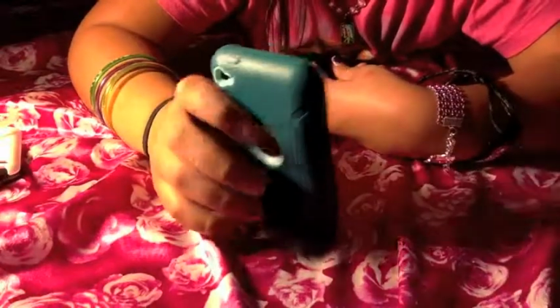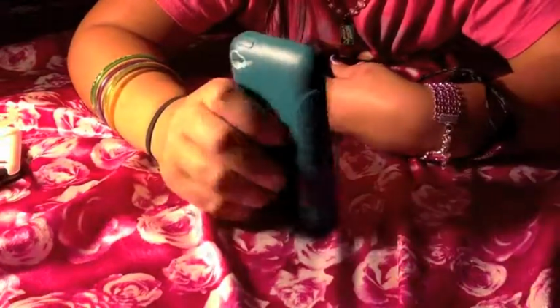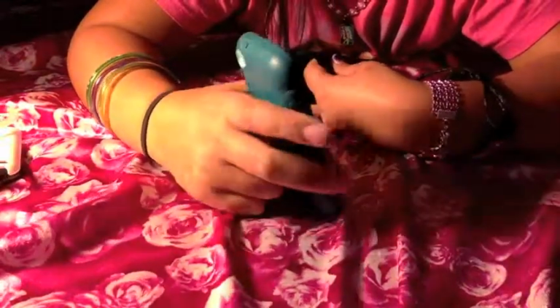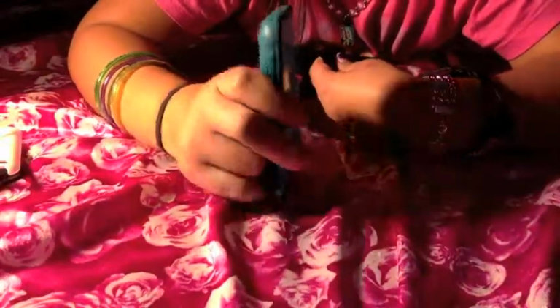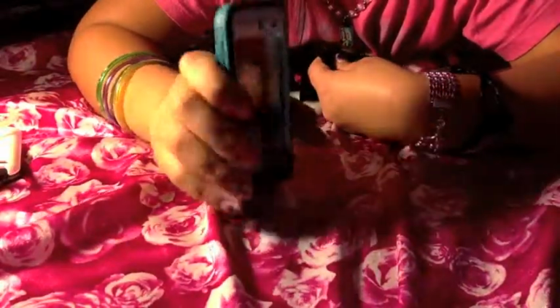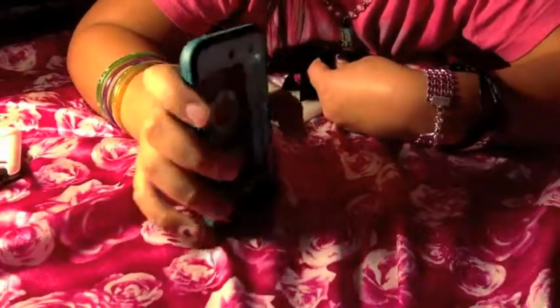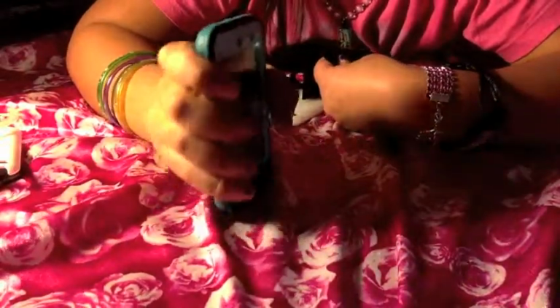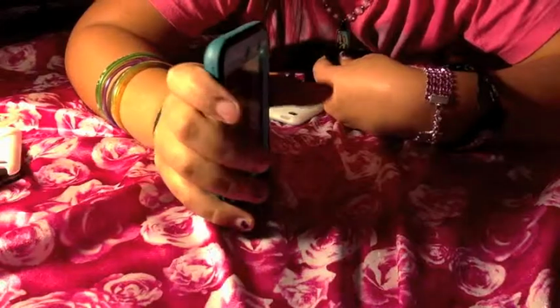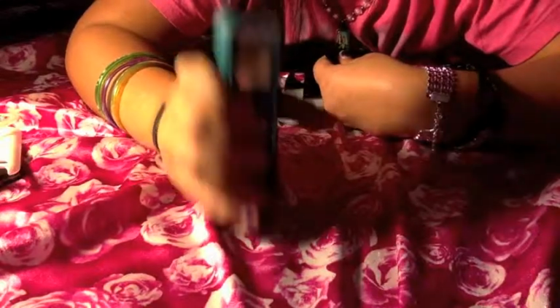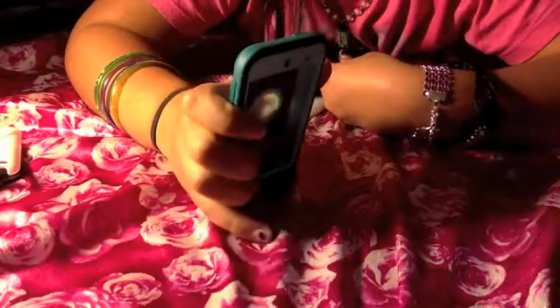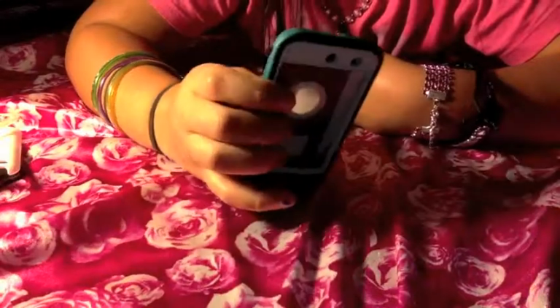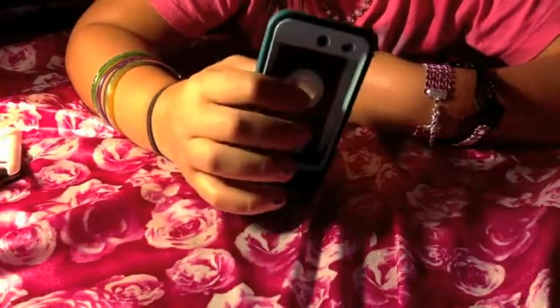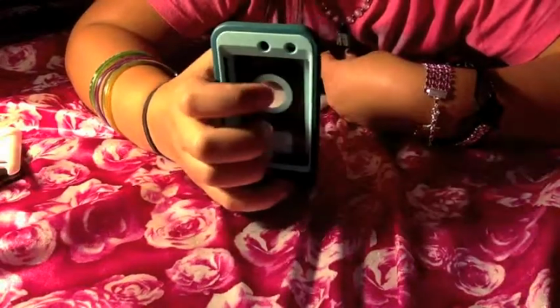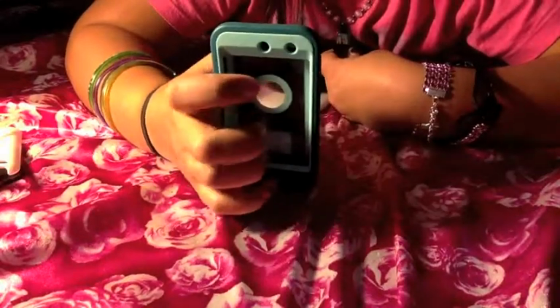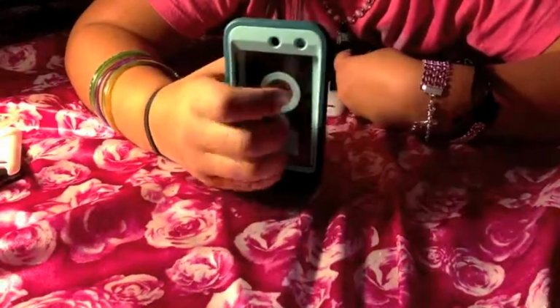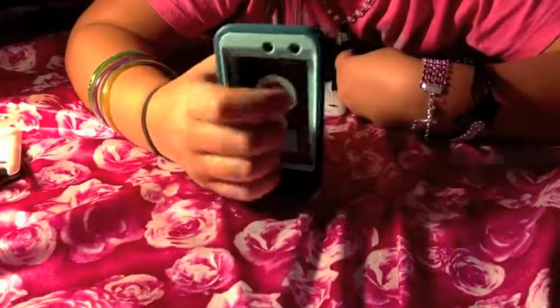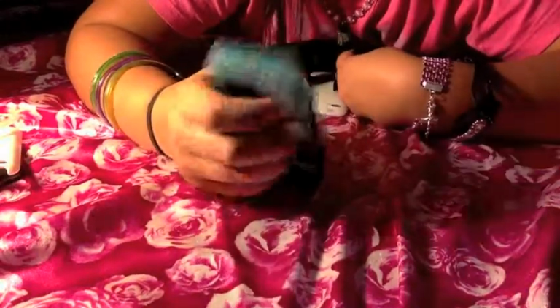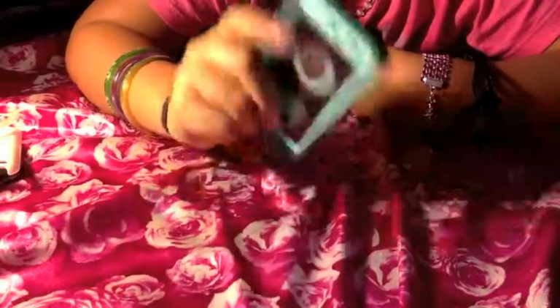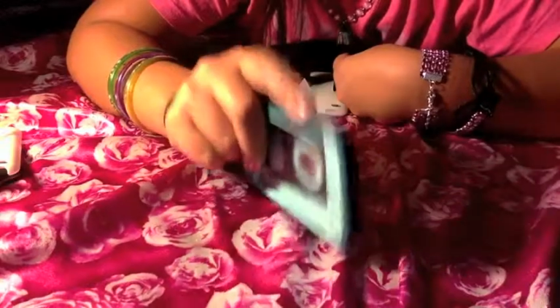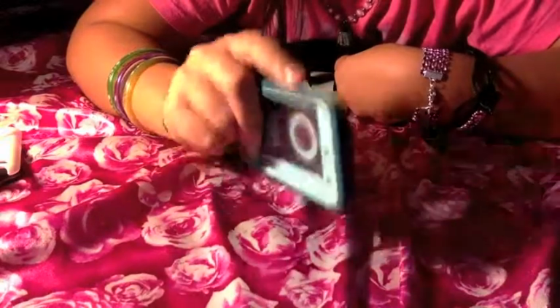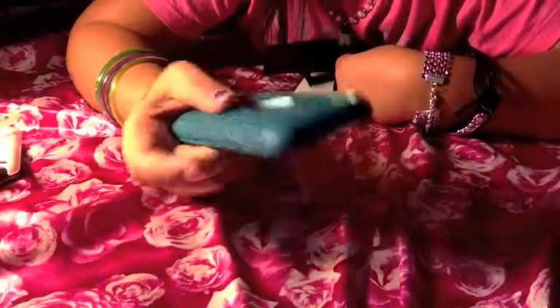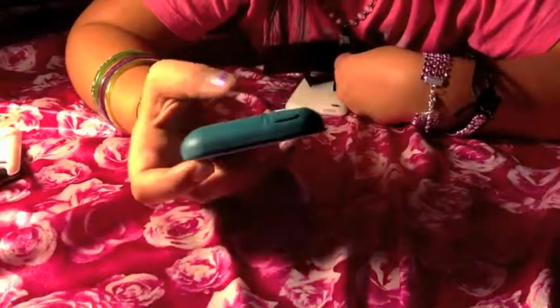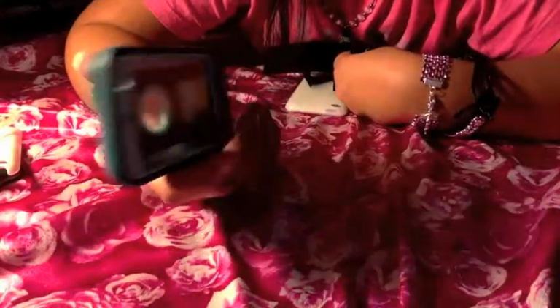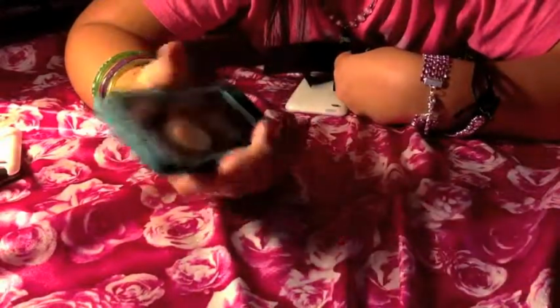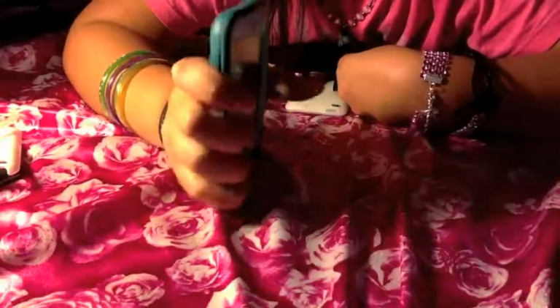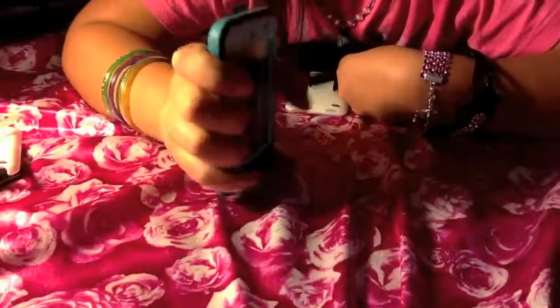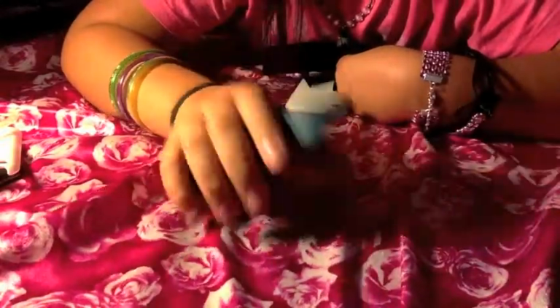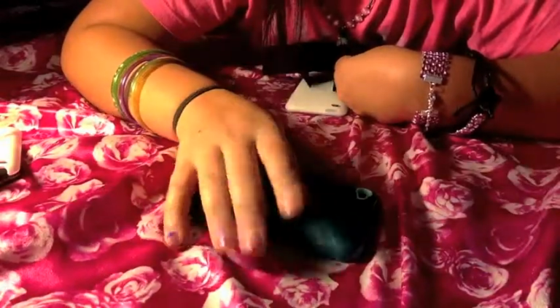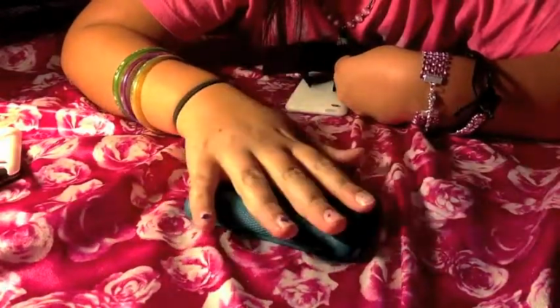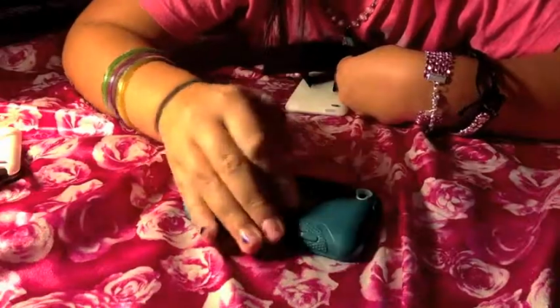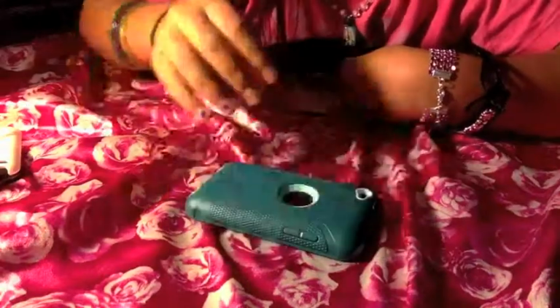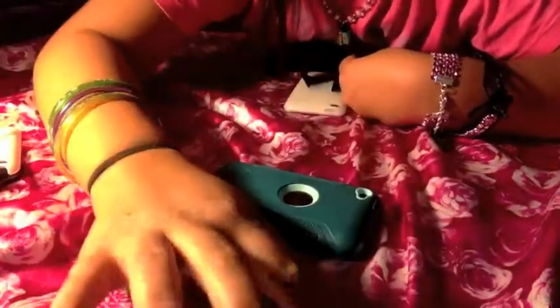One of the newest ones that I got is like a dark teal Otterbox. I got this from eBay for like $15 — my mother got it for me, so I don't know exactly, but I know it was somewhere around $15.